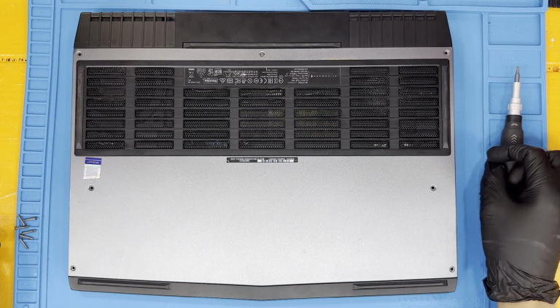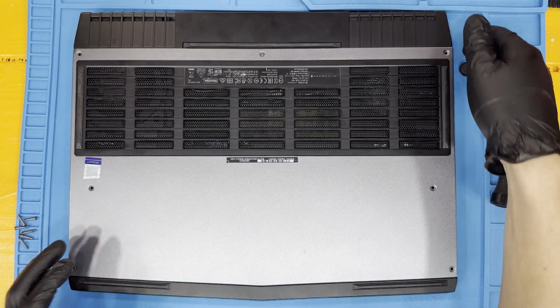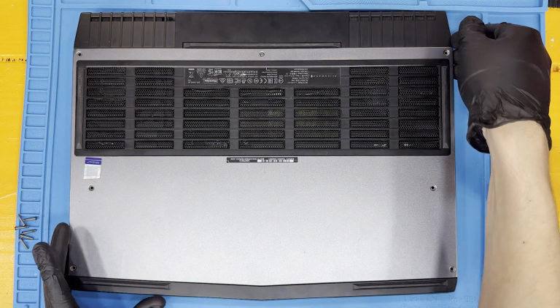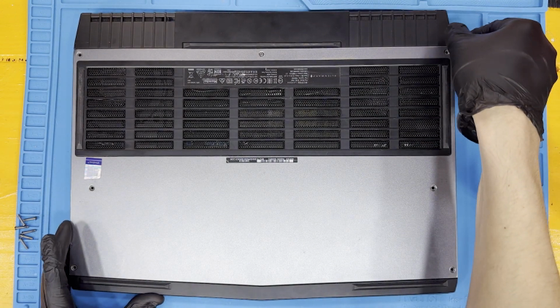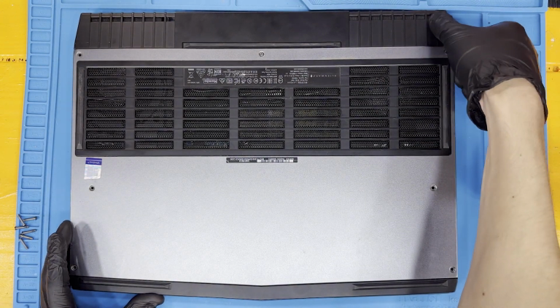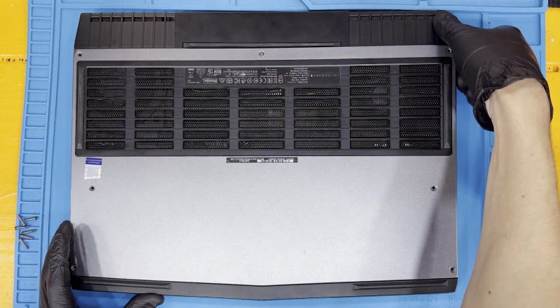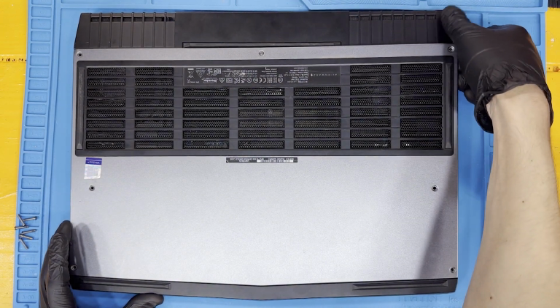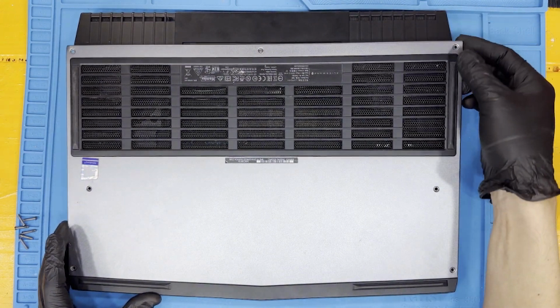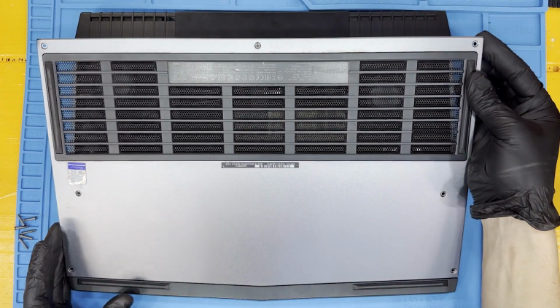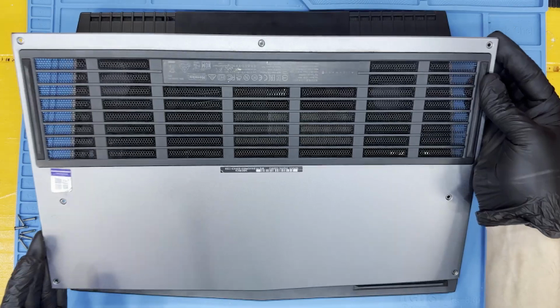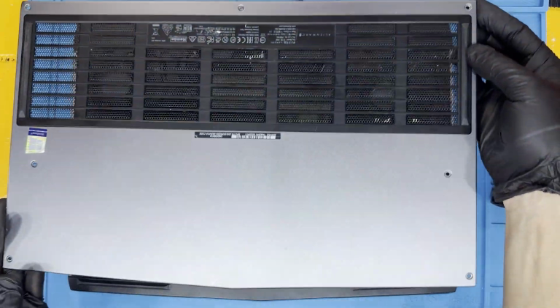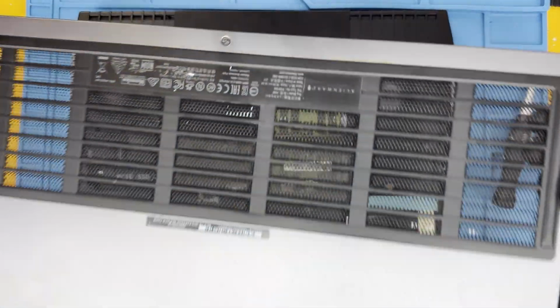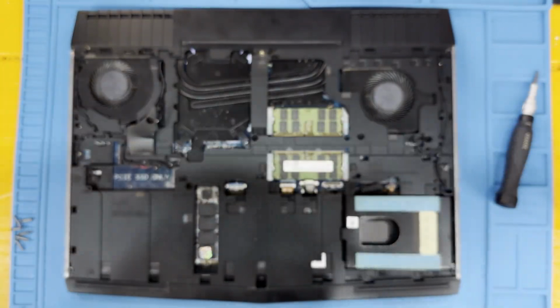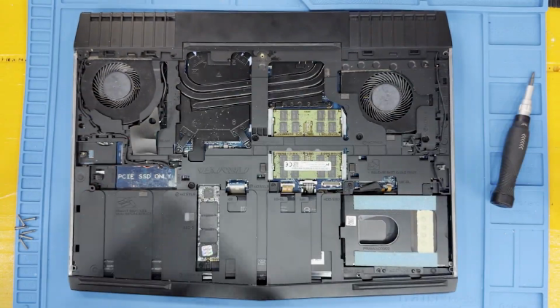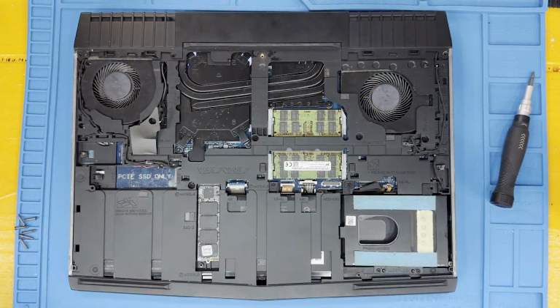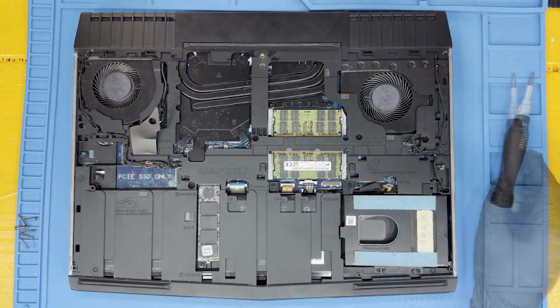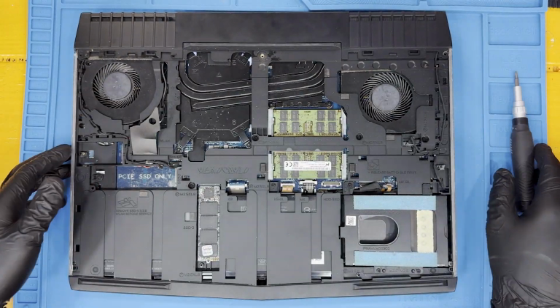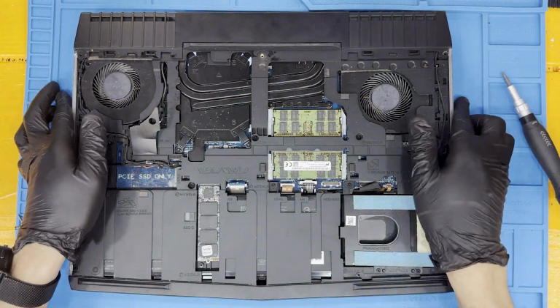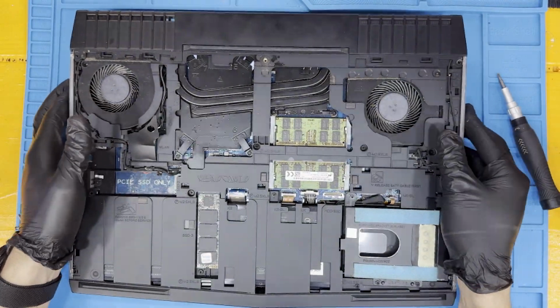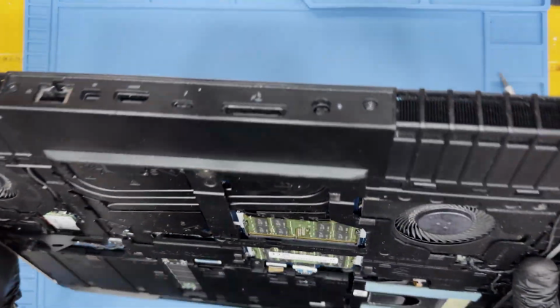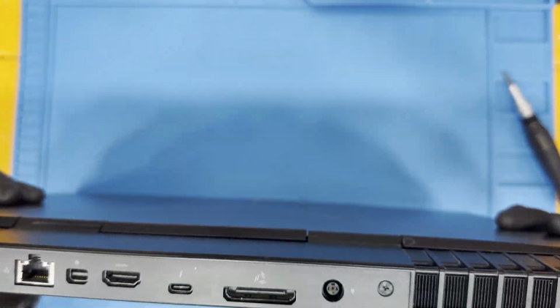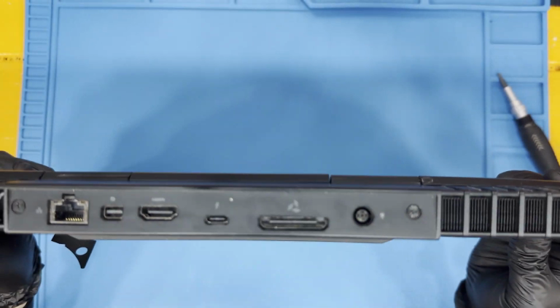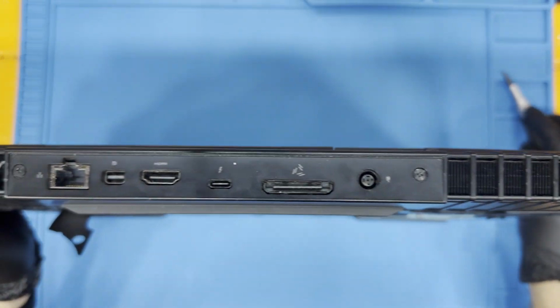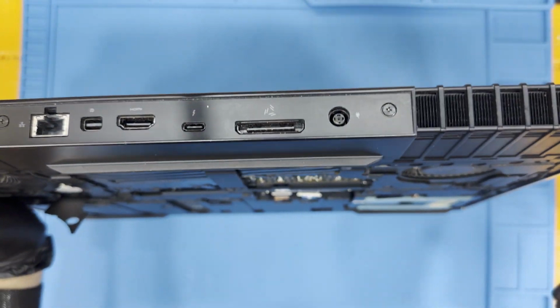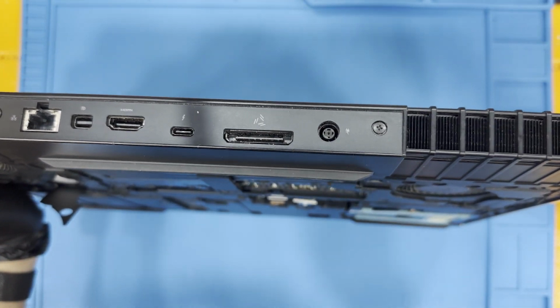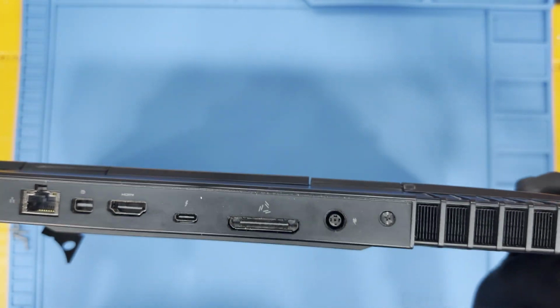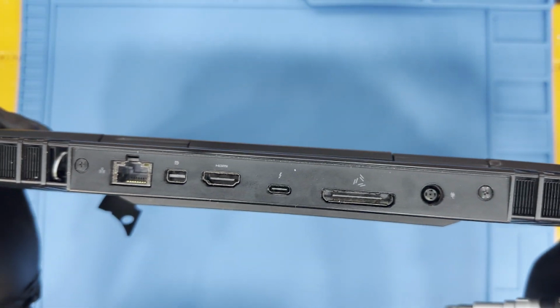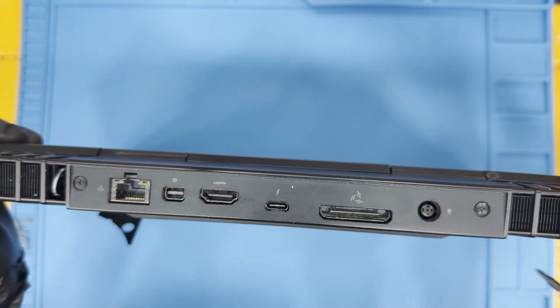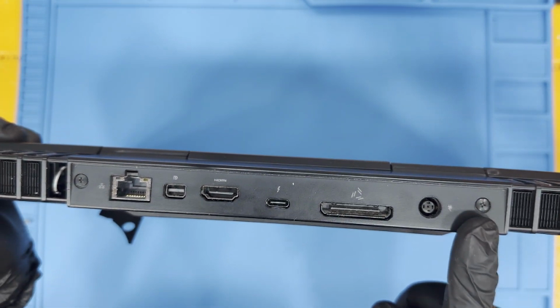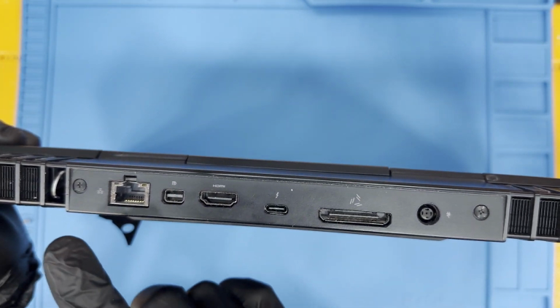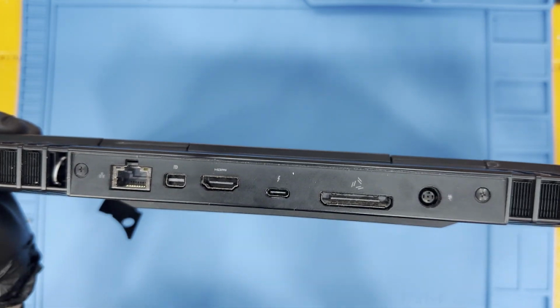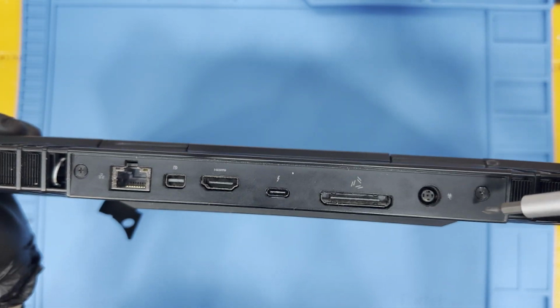Slide the bottom case towards yourself and then pull up on the top to remove it. Now flipping the laptop over, on the back of the unit there are two screws — here and here — that you must remove.